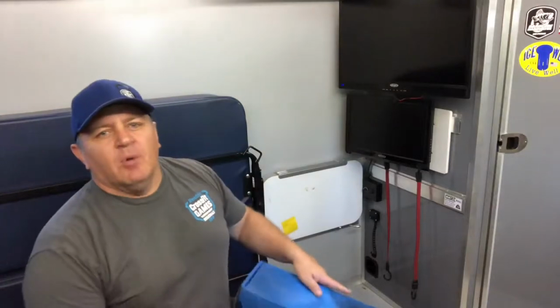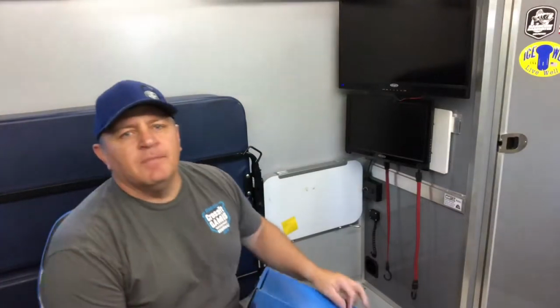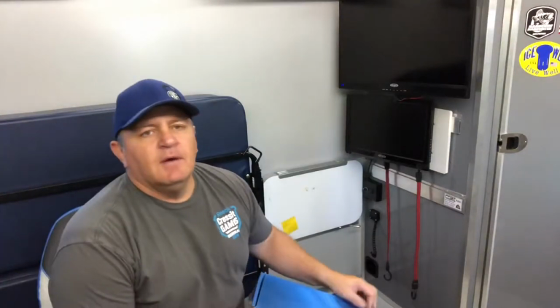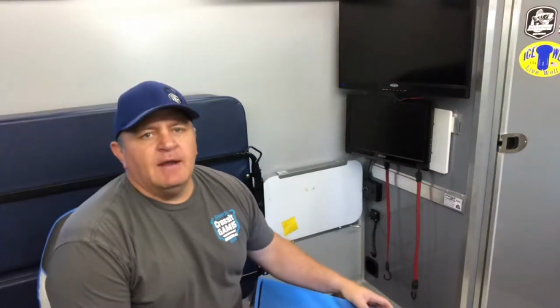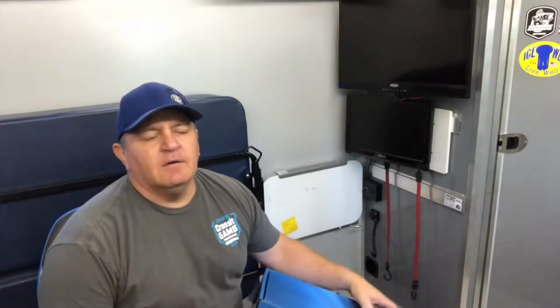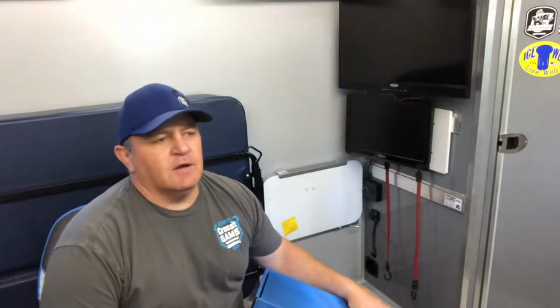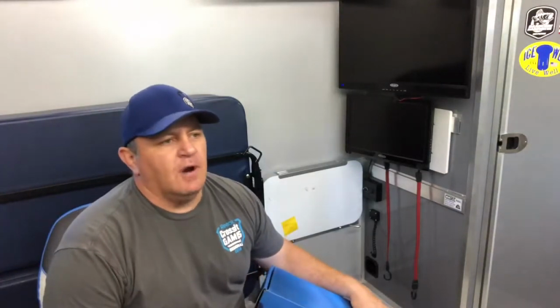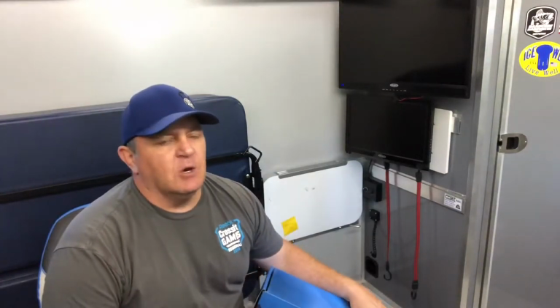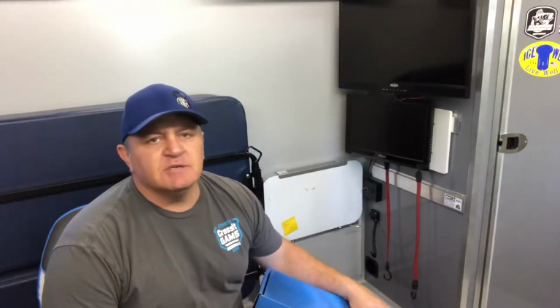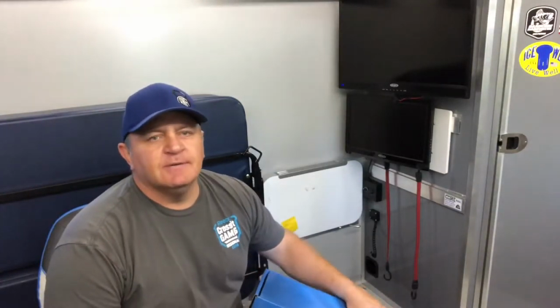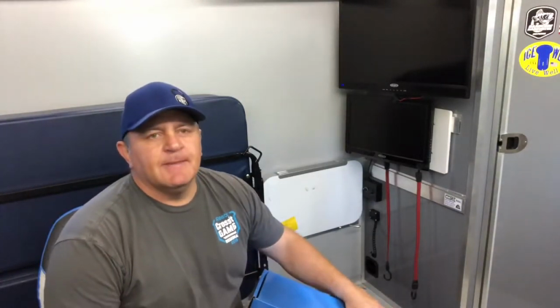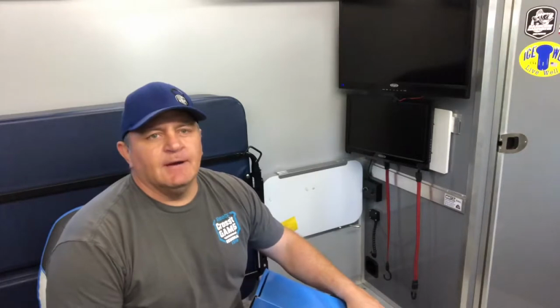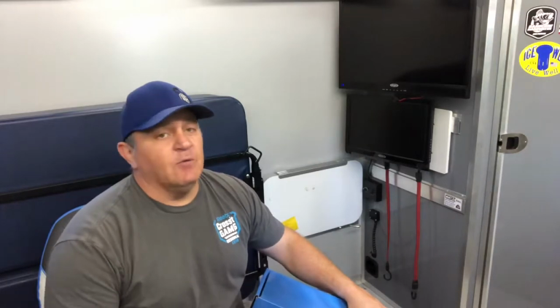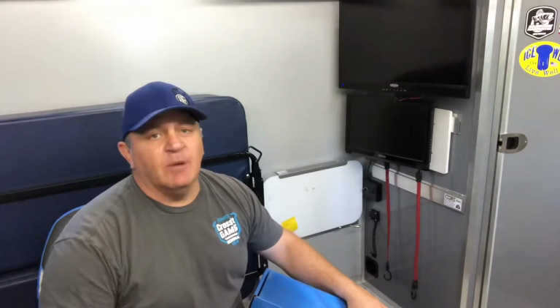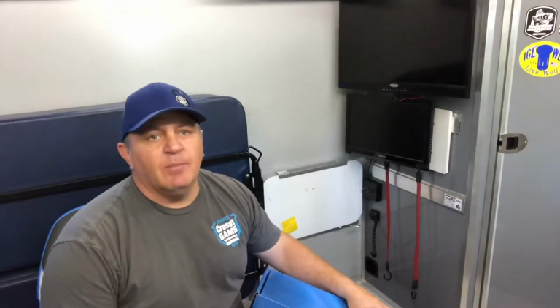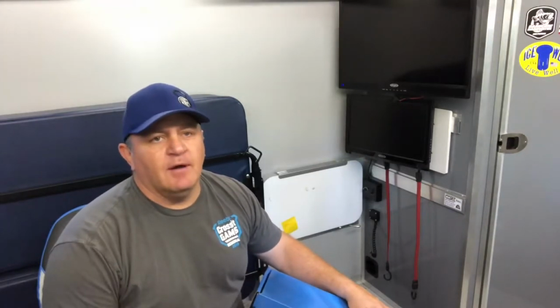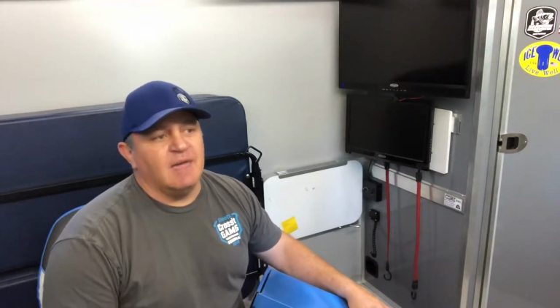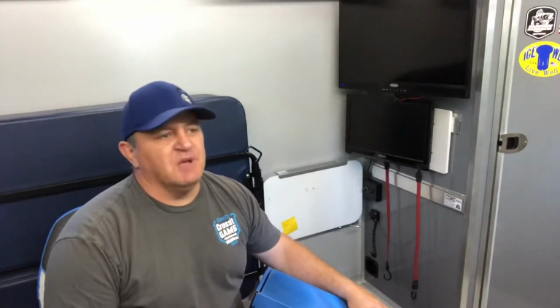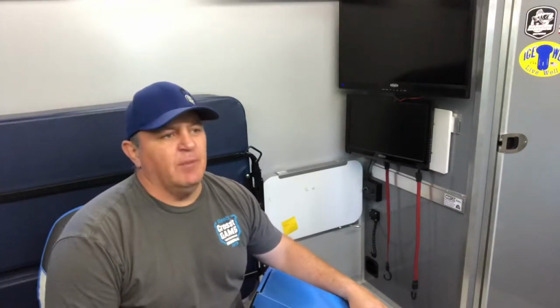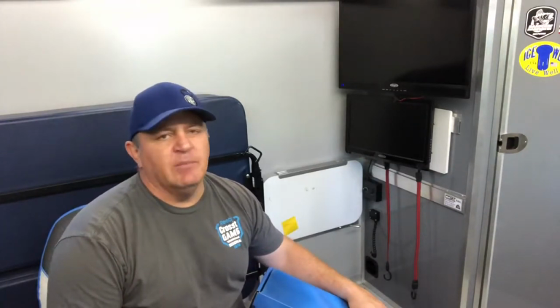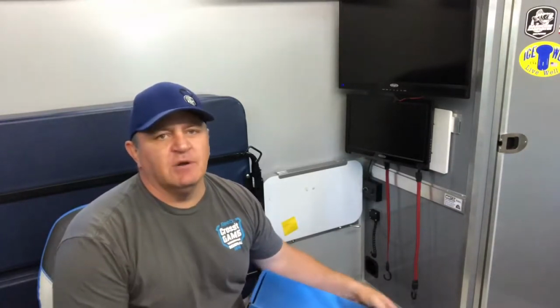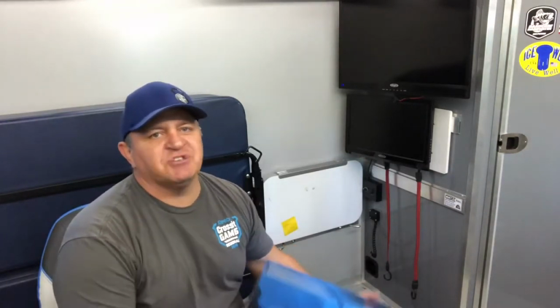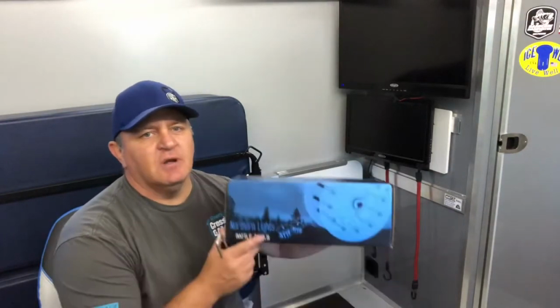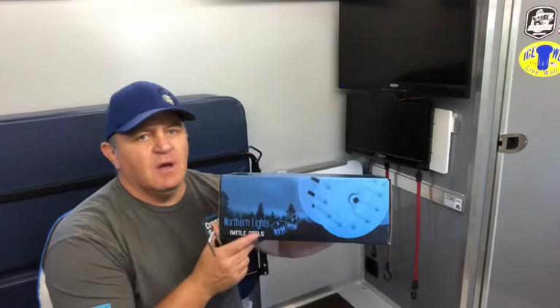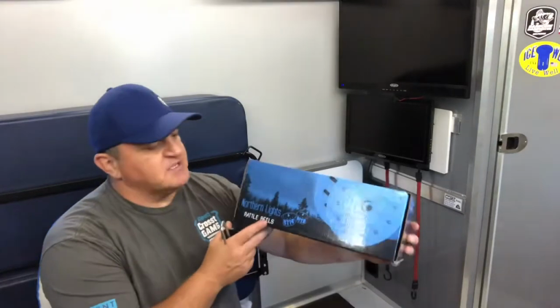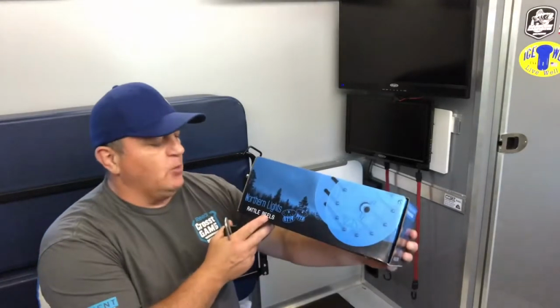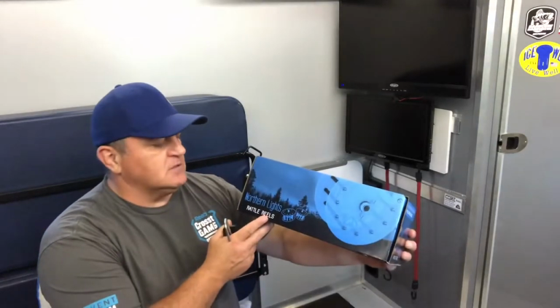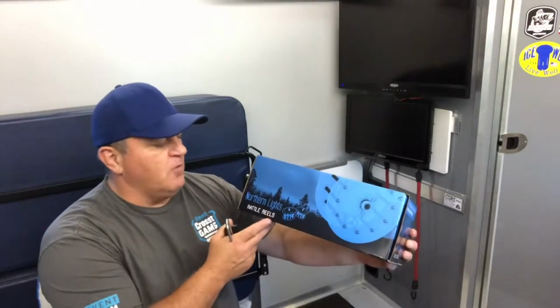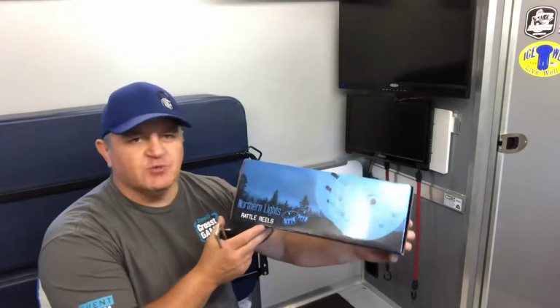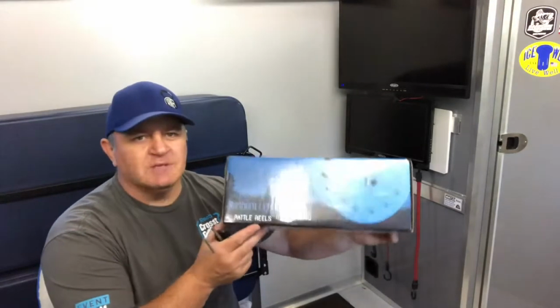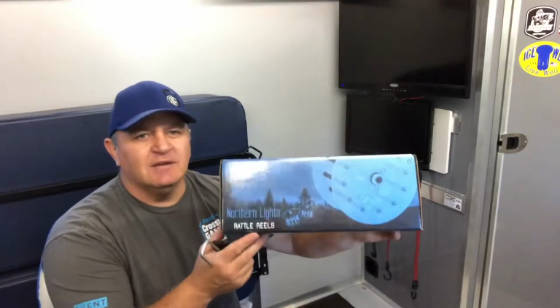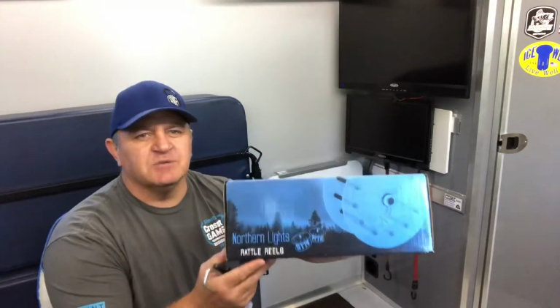Morning! Matt here, Cora Ice owners. Hey, winter's coming up. Game Fair is also coming up here in Minnesota. Last year I bought some rattle wheels, Northern Lights rattle wheels. I didn't use them.